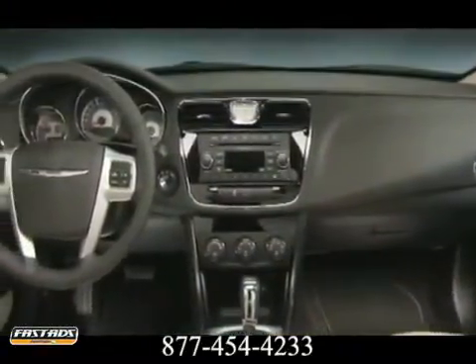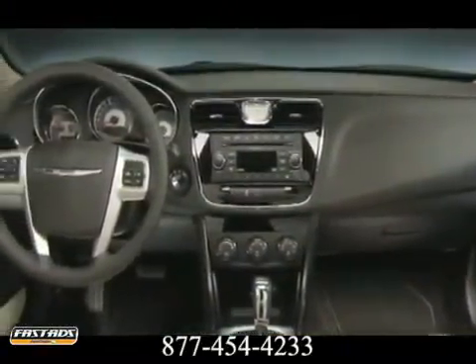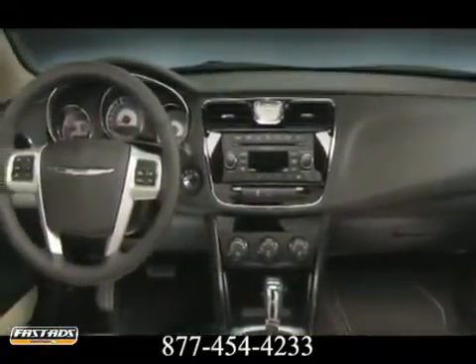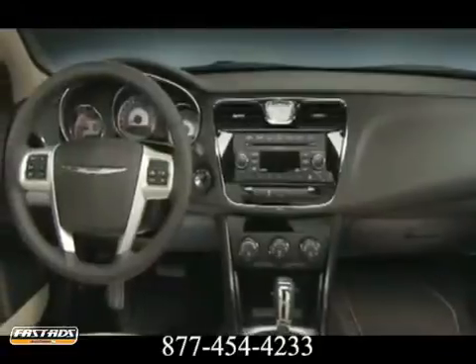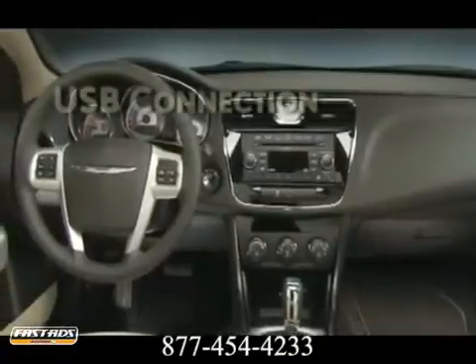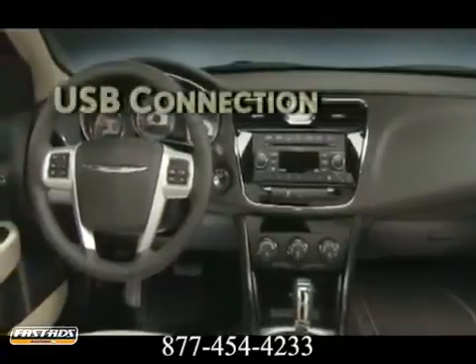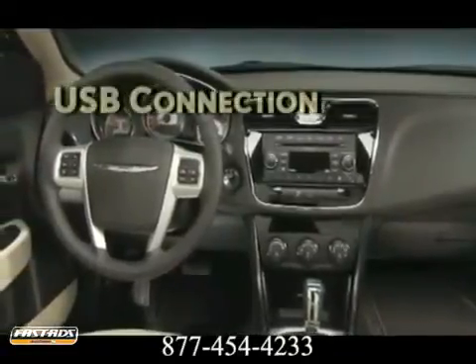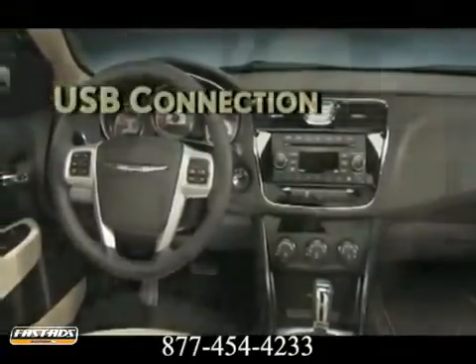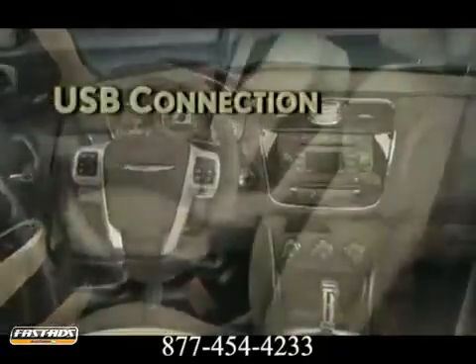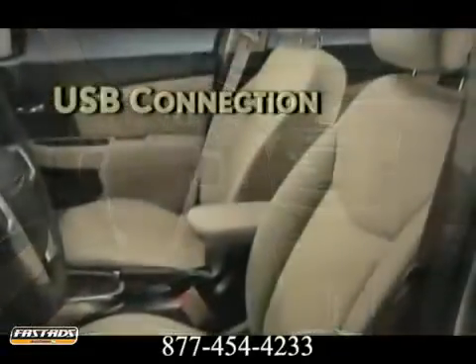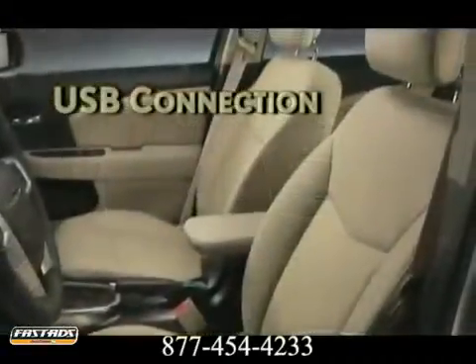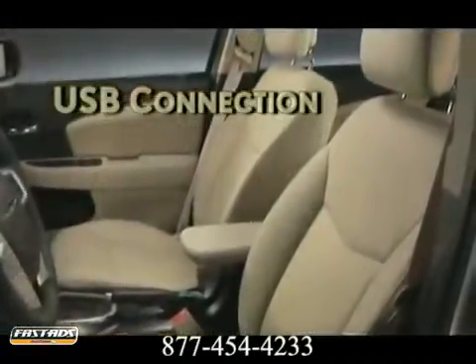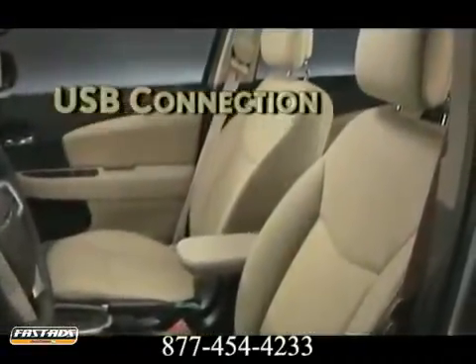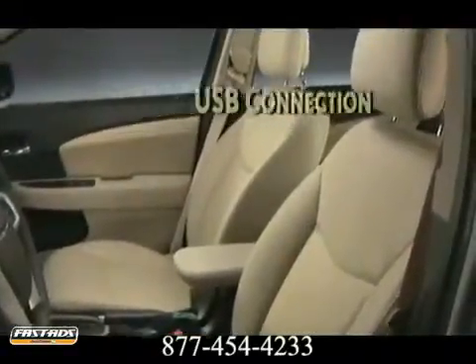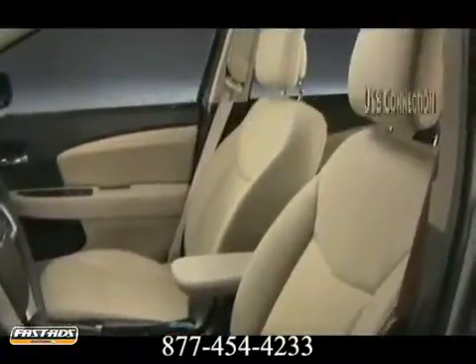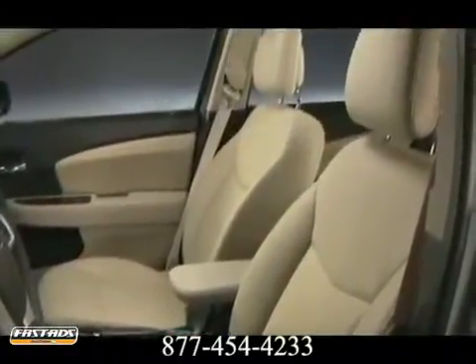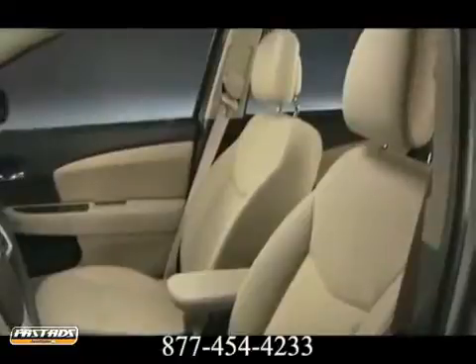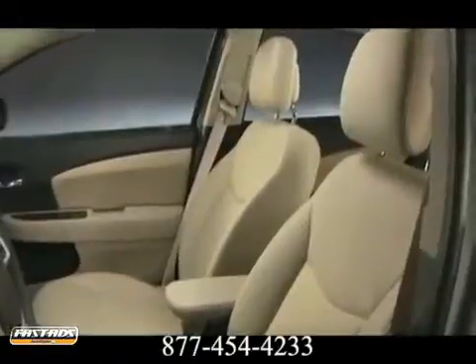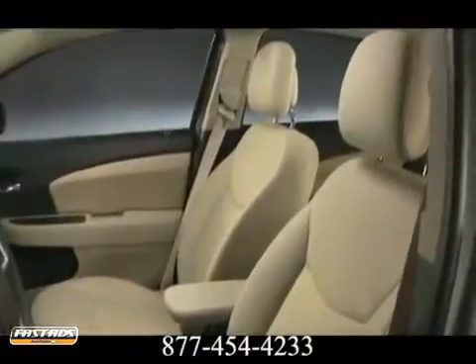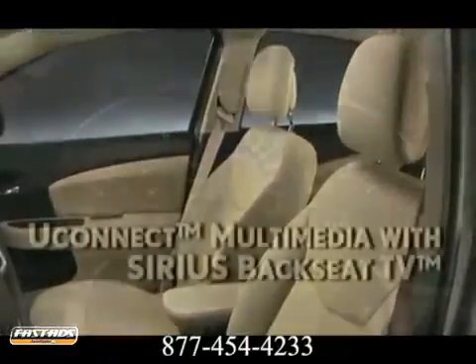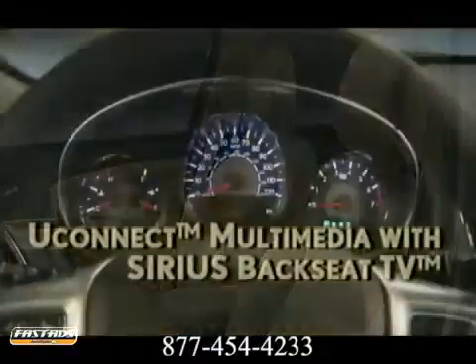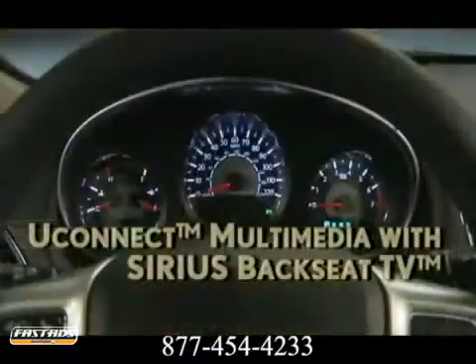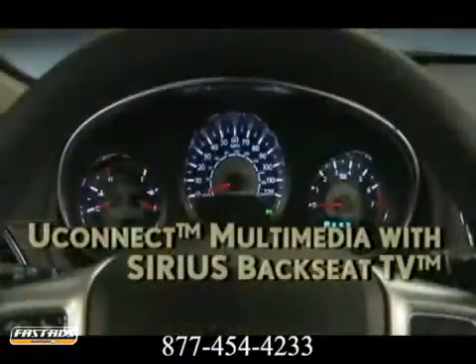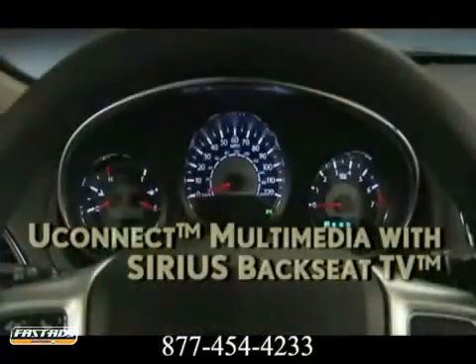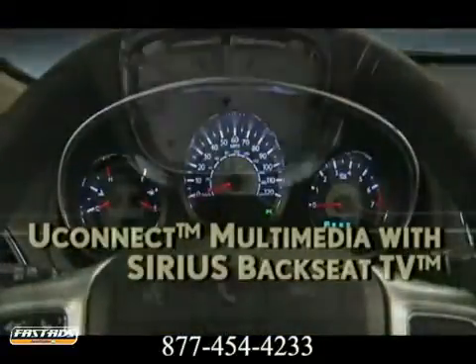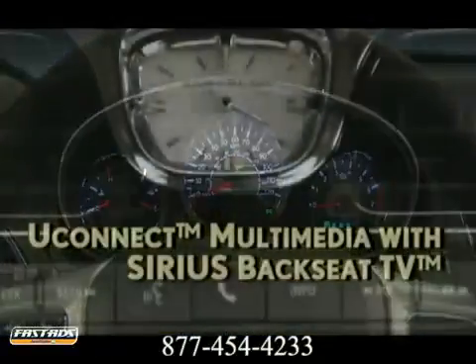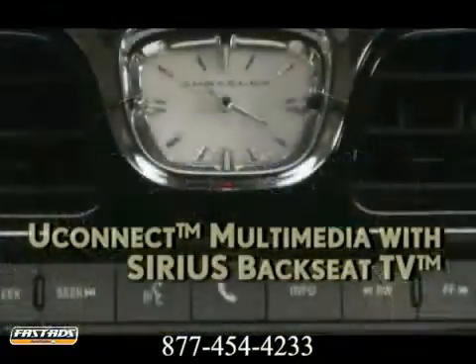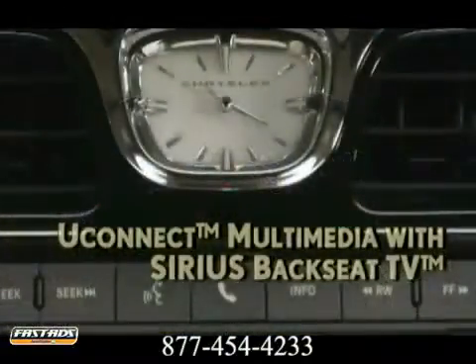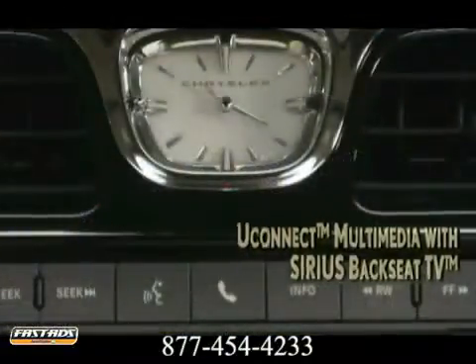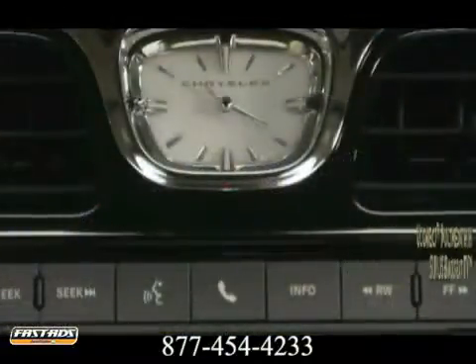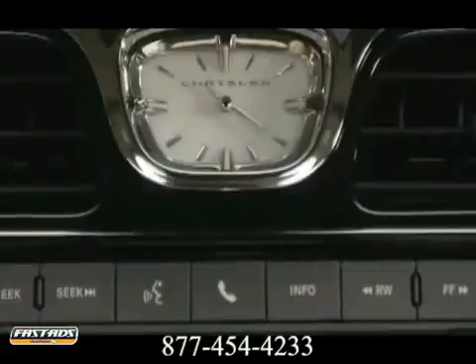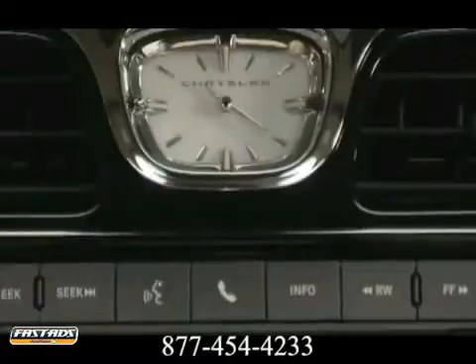Significant interior and exterior improvements elevate its elegant style to a haute couture level while keeping things luxuriously comfortable and convenient. A closer look highlights the exquisitely crafted materials and workmanship throughout.